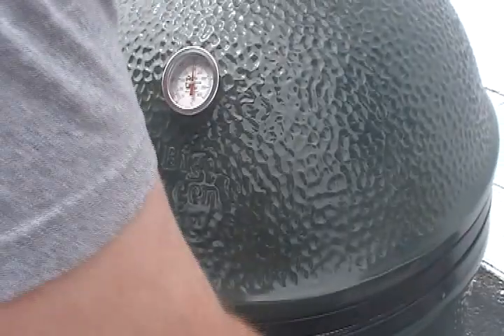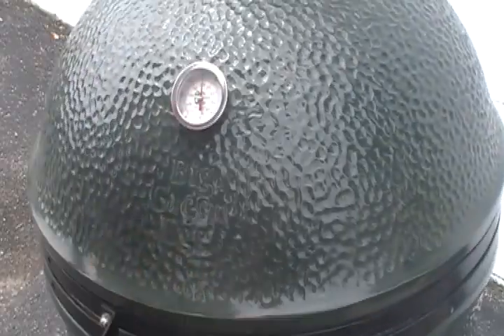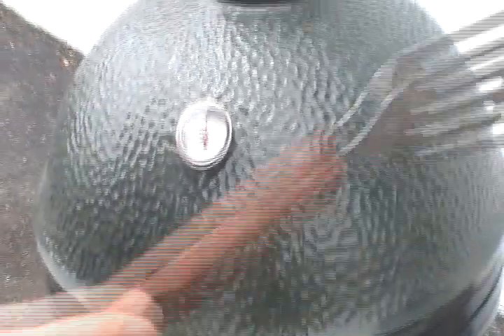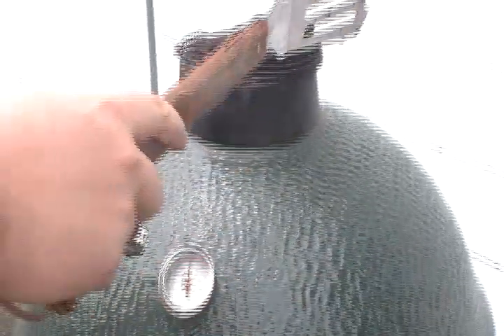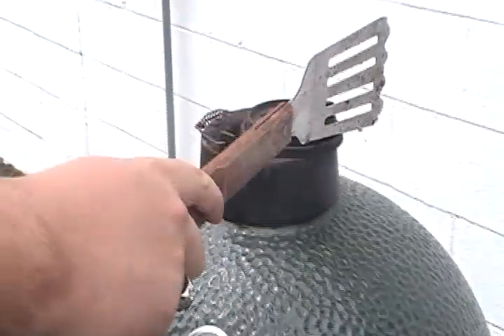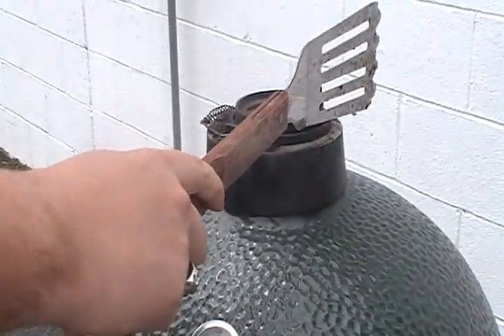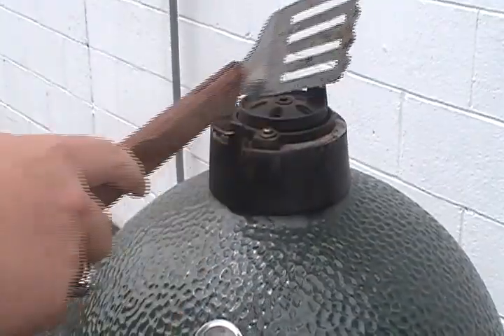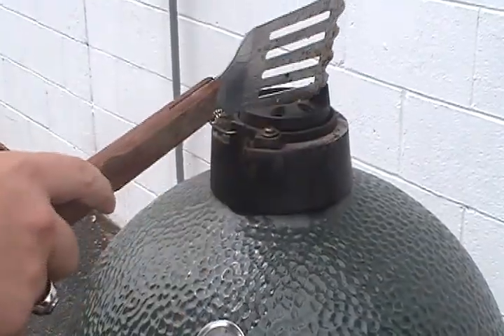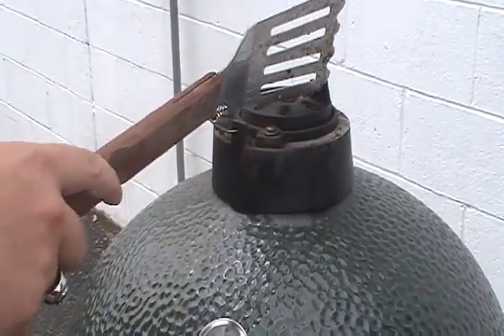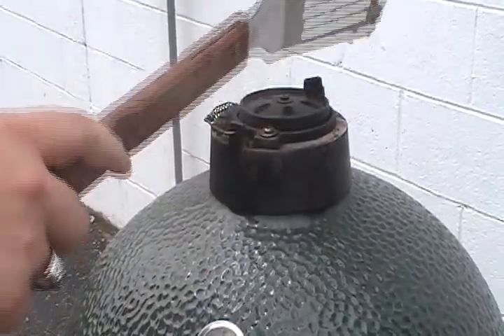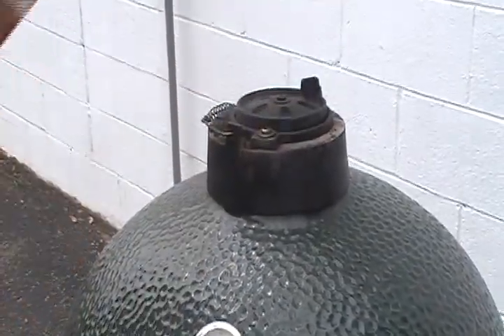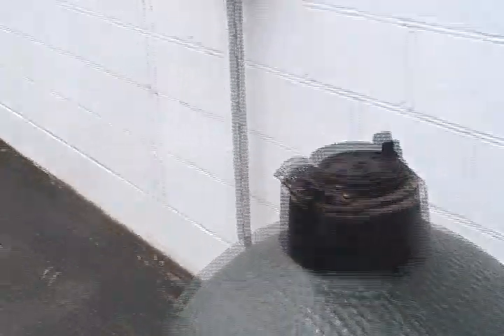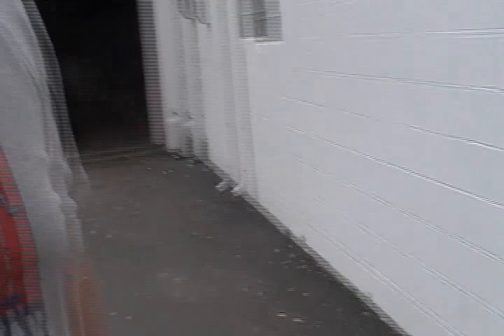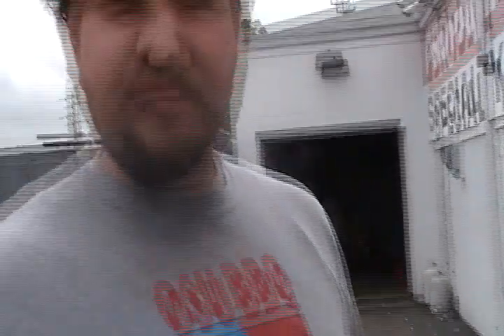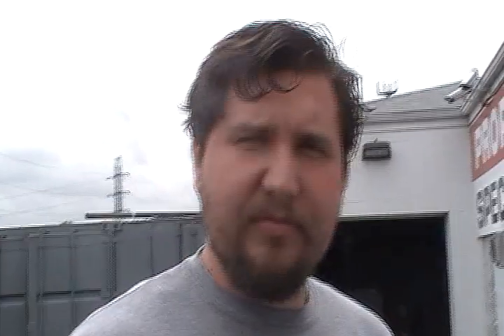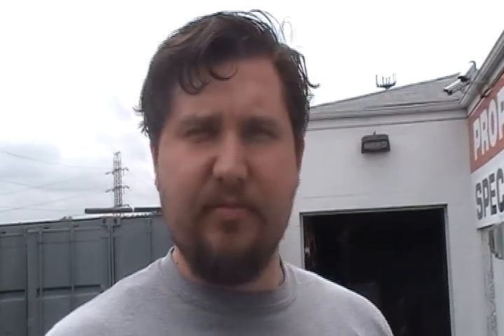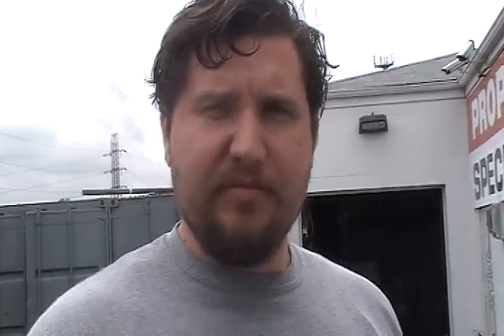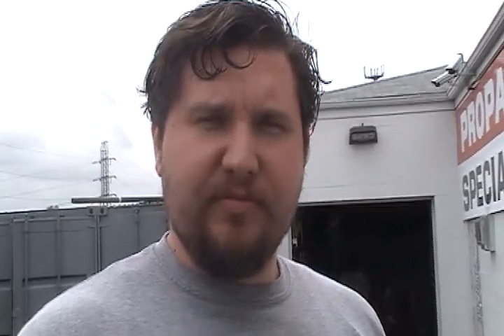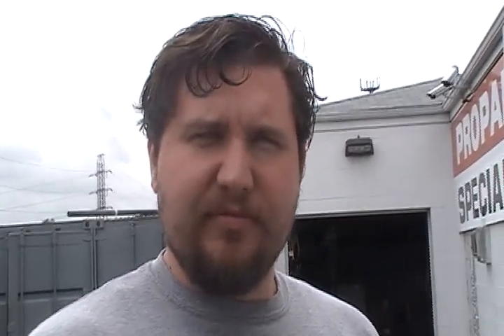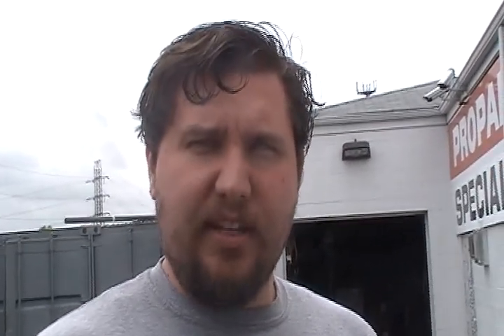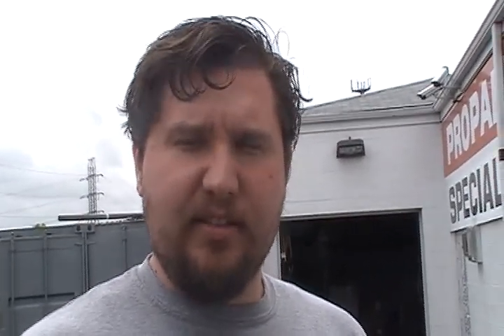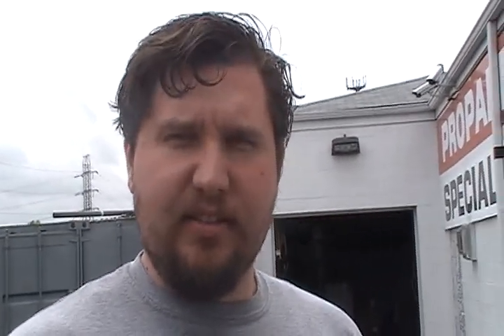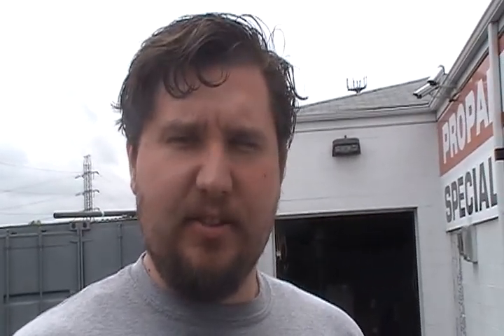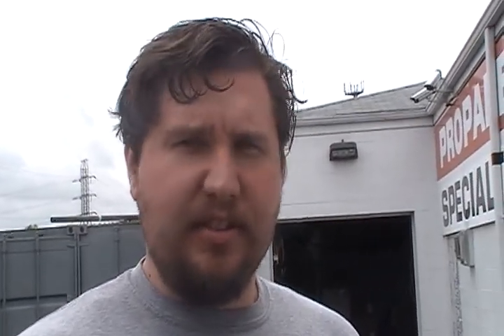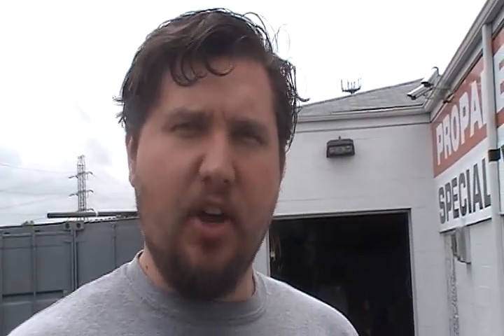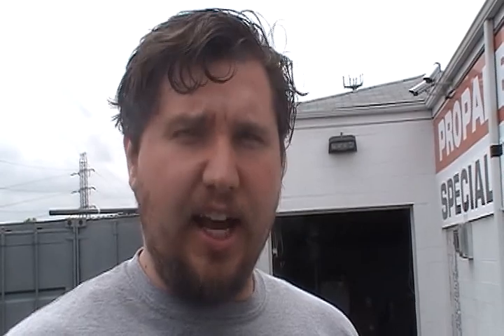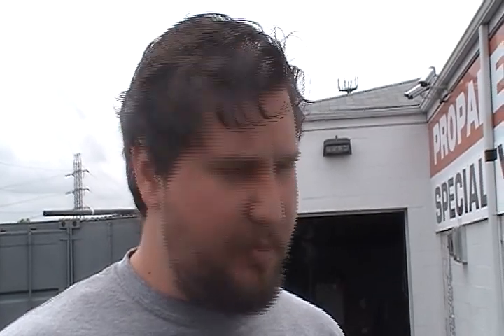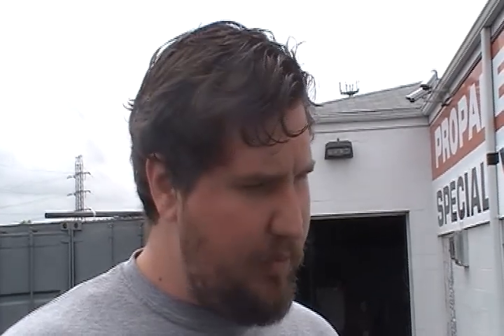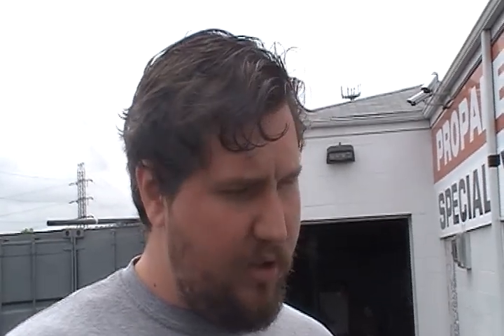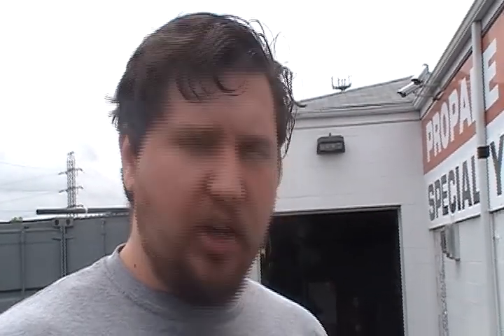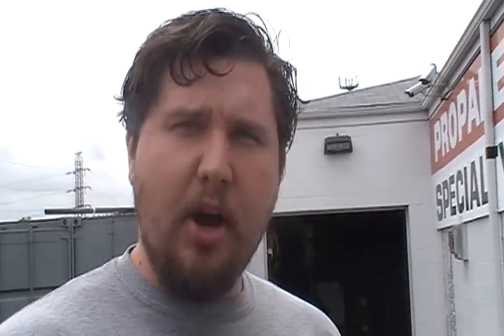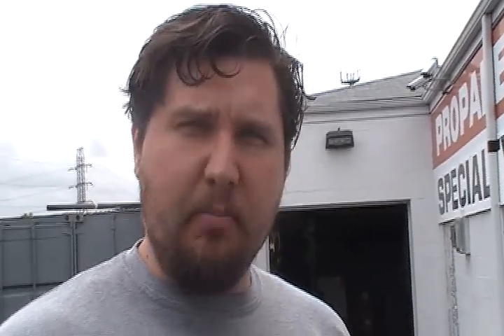That sure does smell good. Too bad this is not a smelling camera. You can smell the camera, but the people at home can't smell us cooking. No, they cannot. Shame on them.